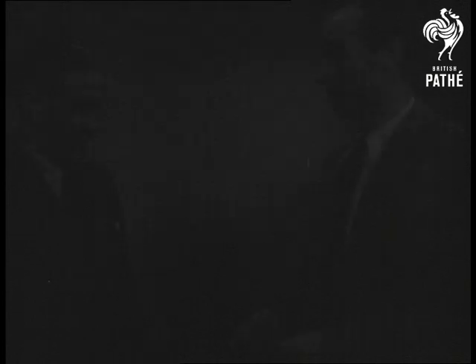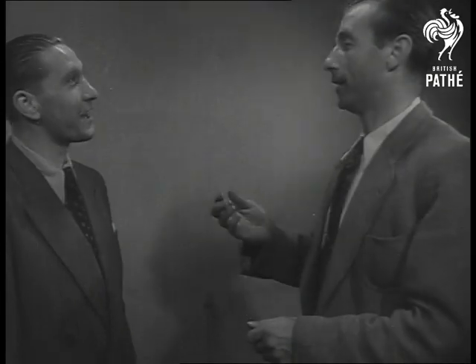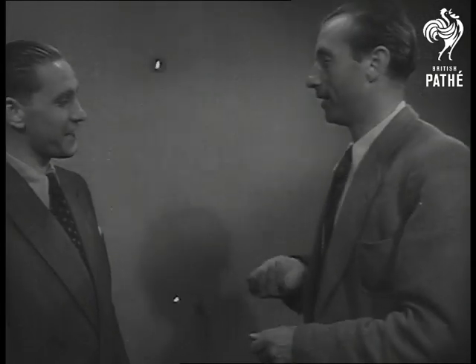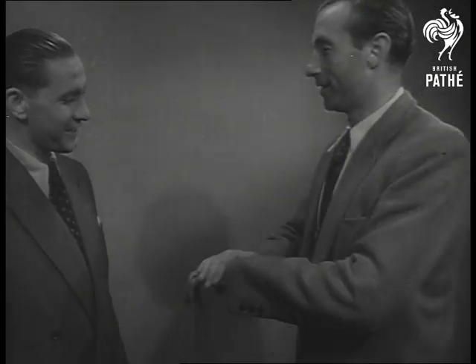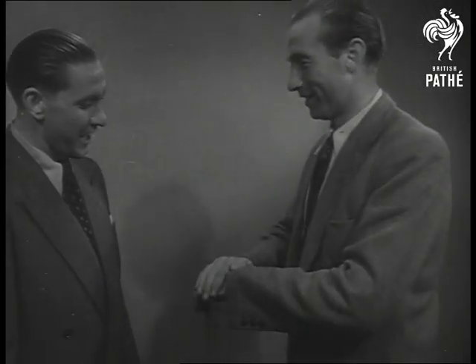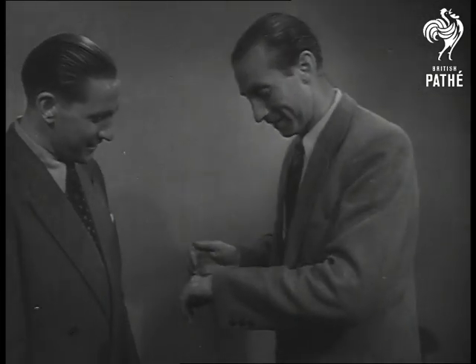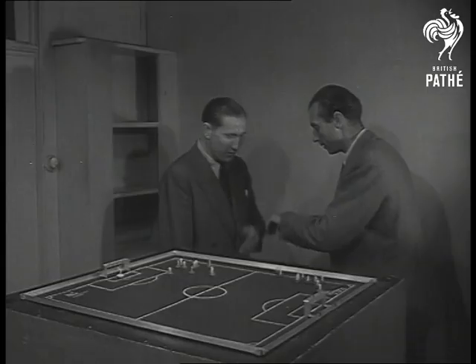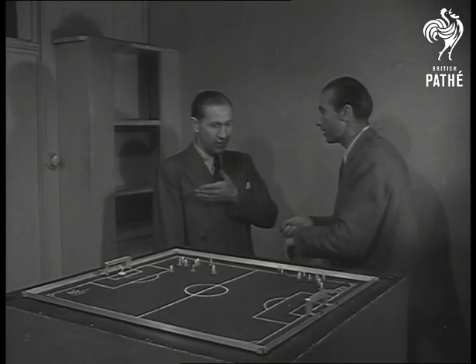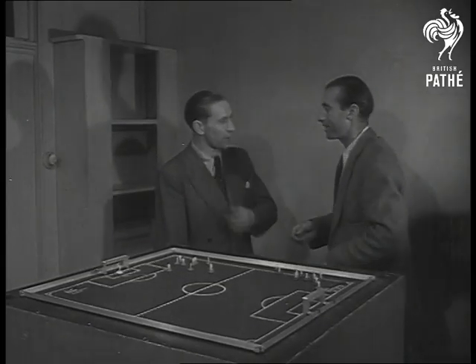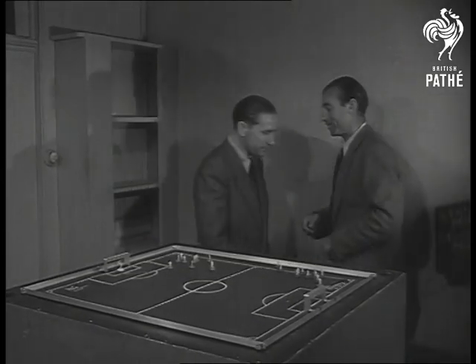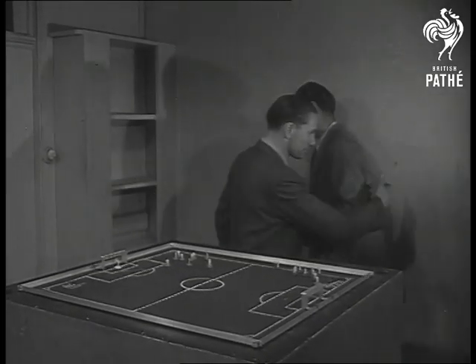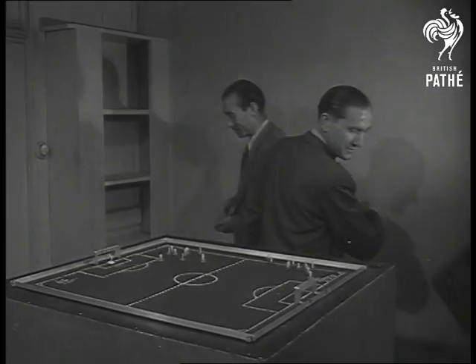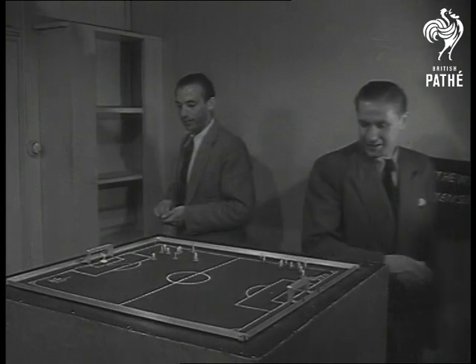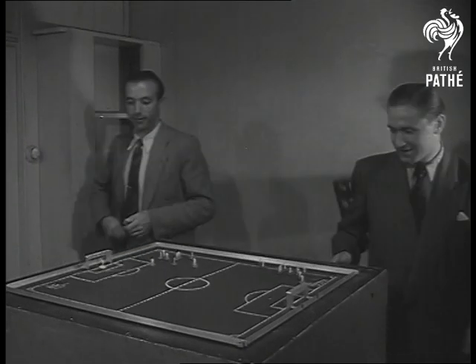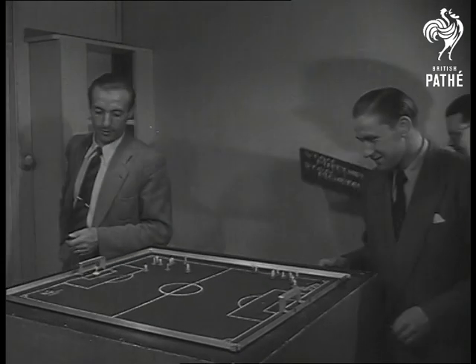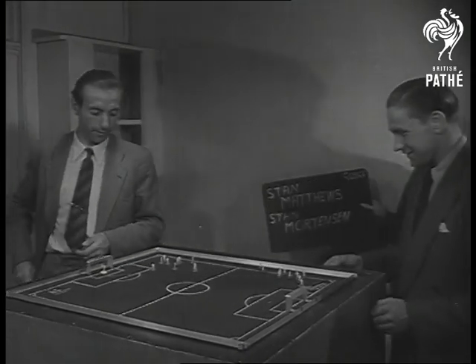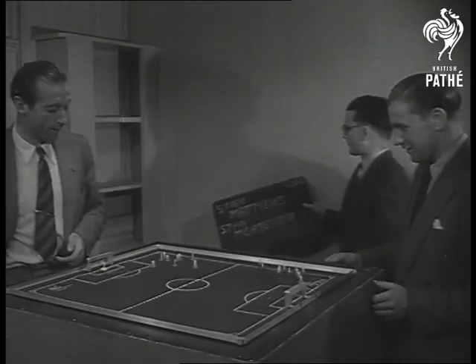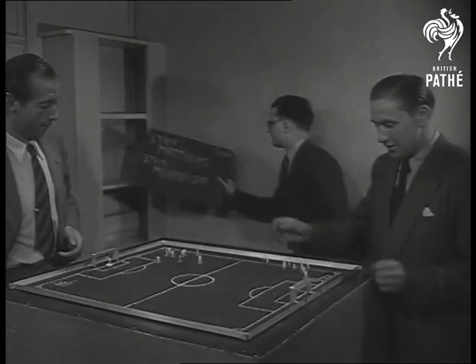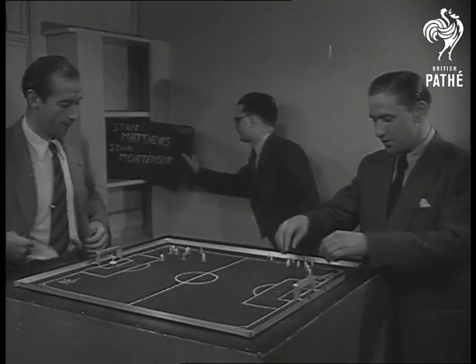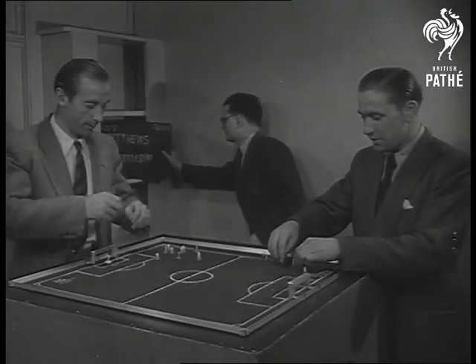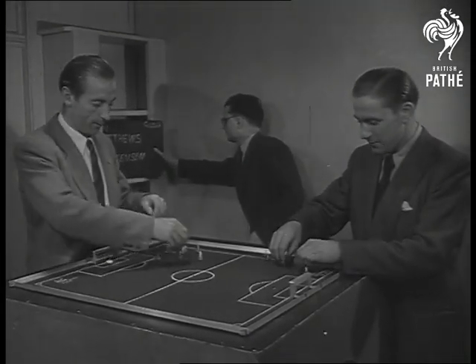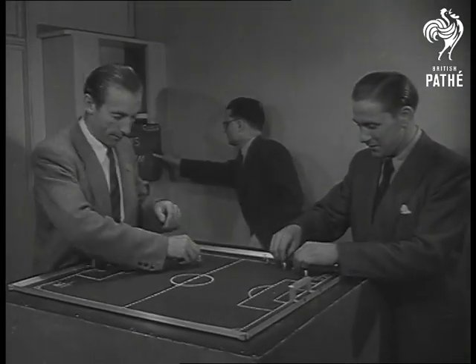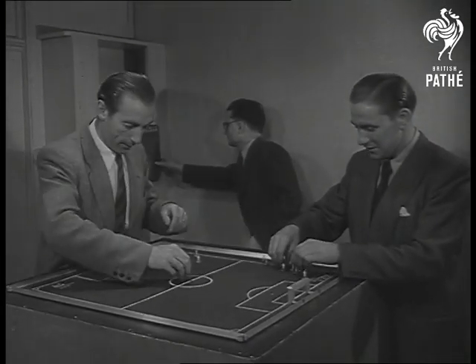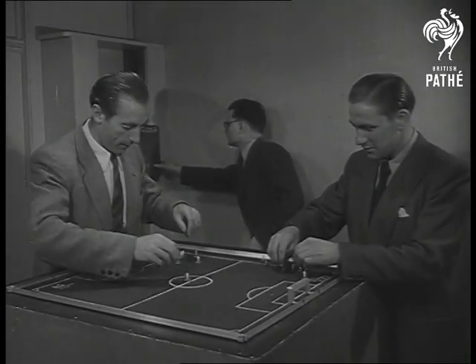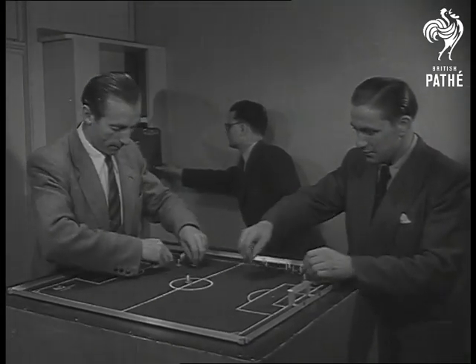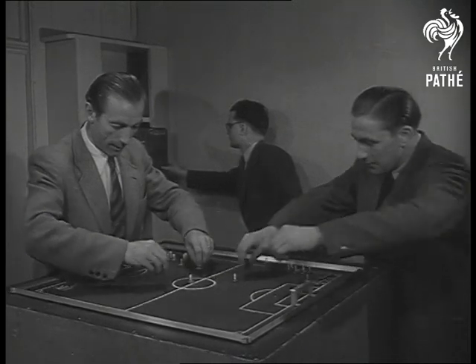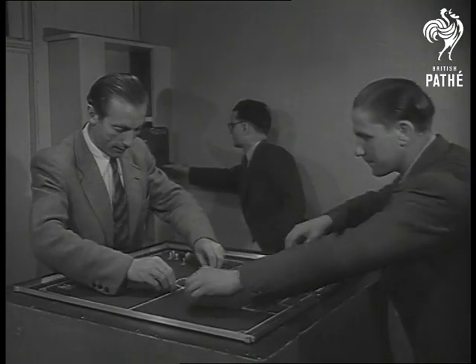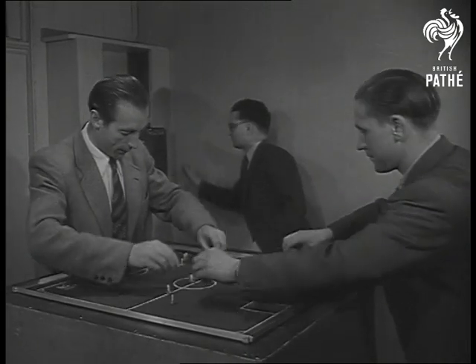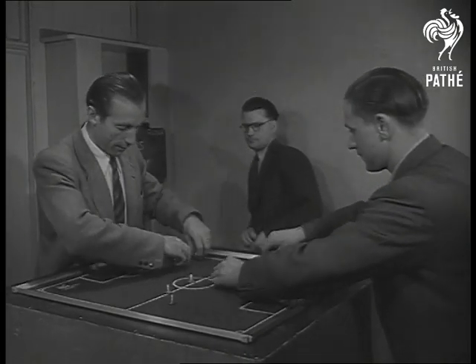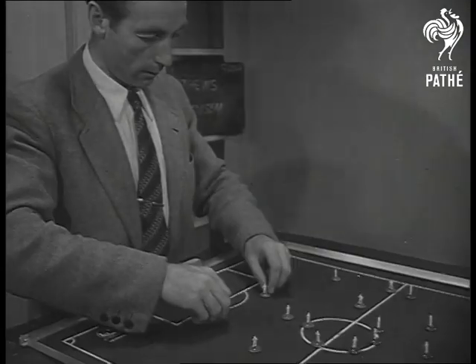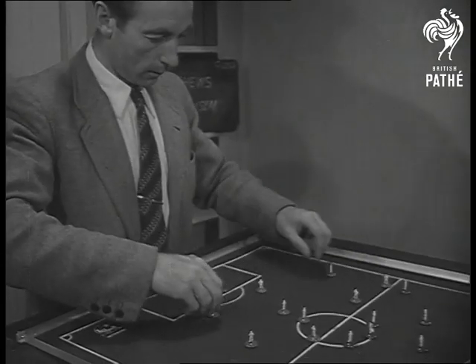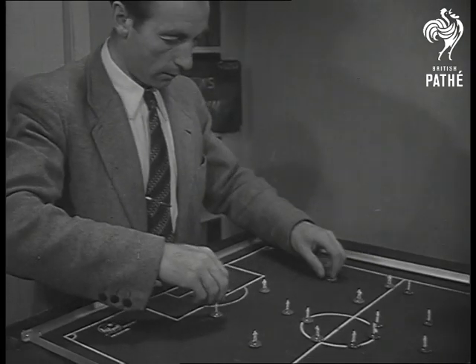When the two Stanleys, Matthews and Mortensen, aren't partners on the right wing outdoors, they're opponents on another football field, indoors. The famous Blackpool and England combination introduce a brand new game for soccer fans: football tiddlywinks.